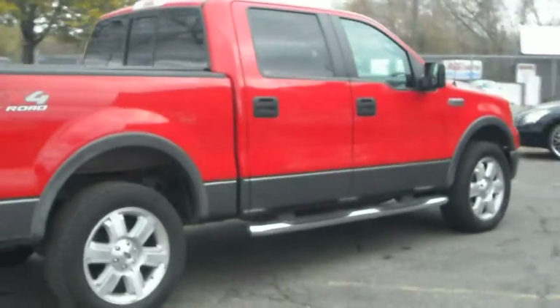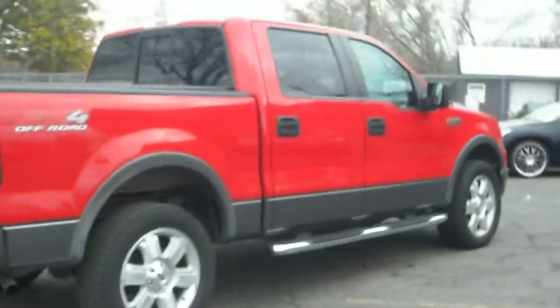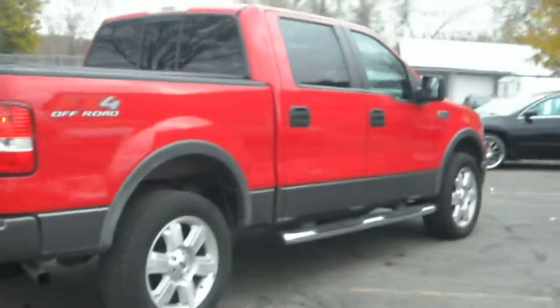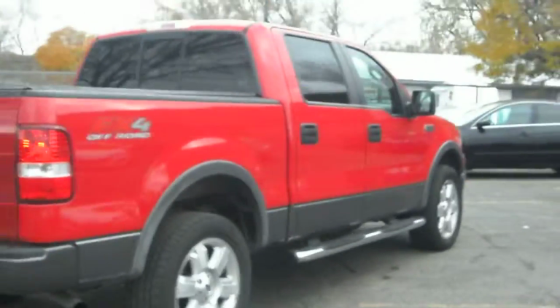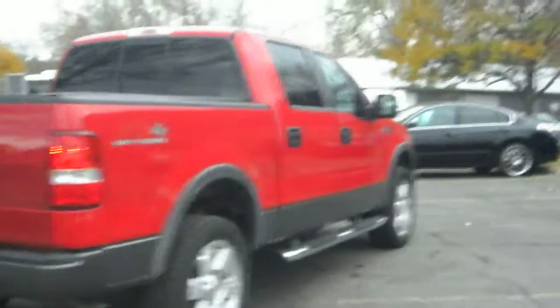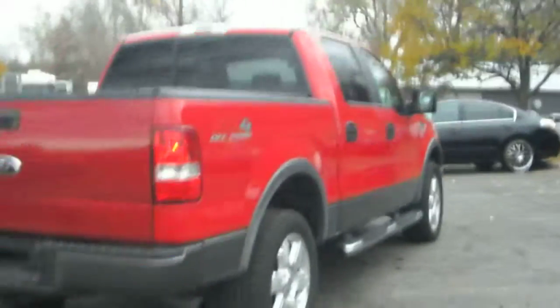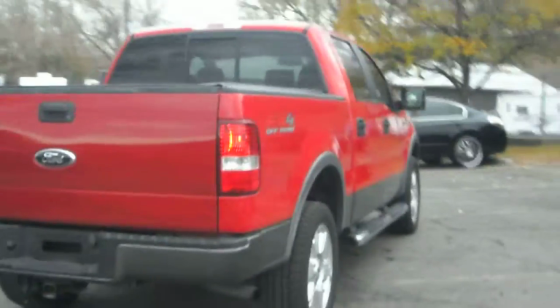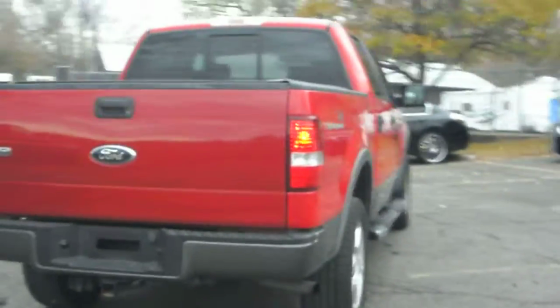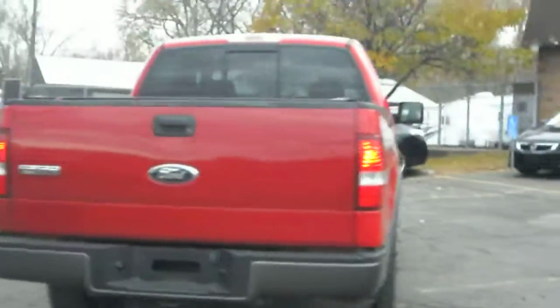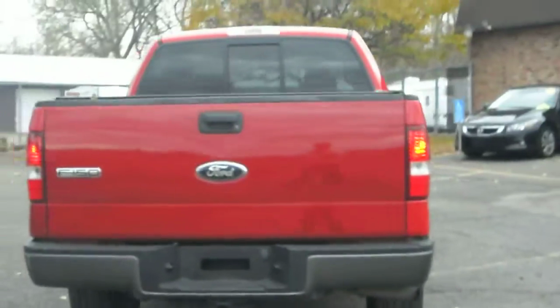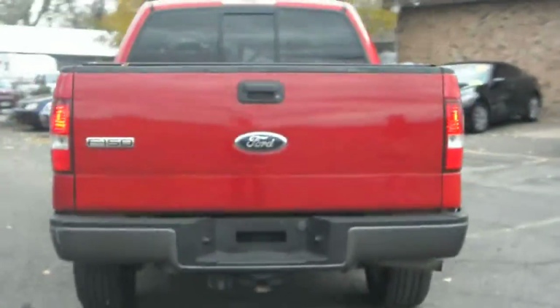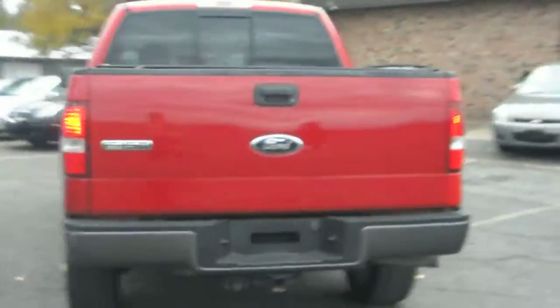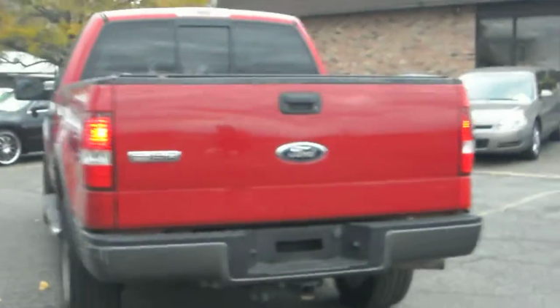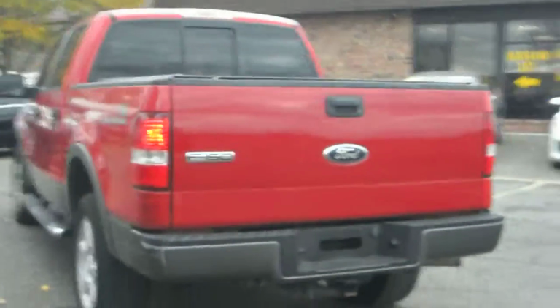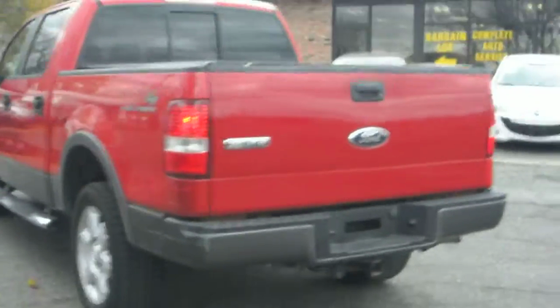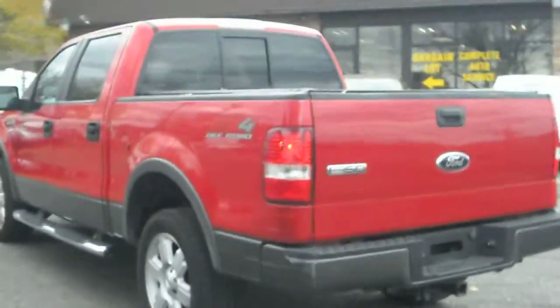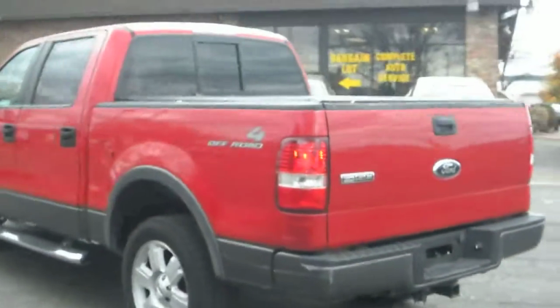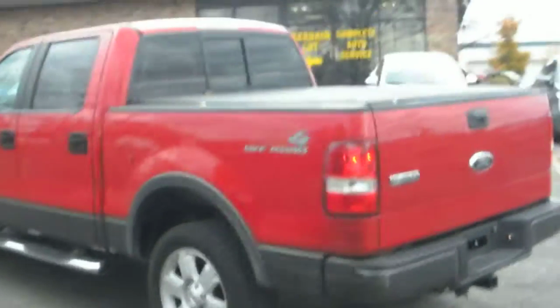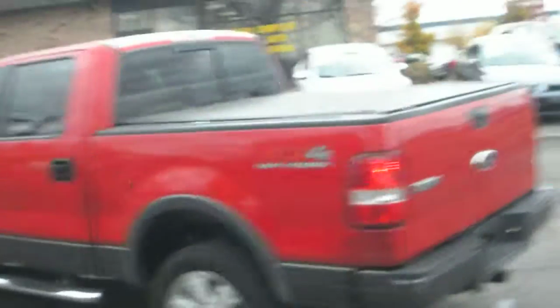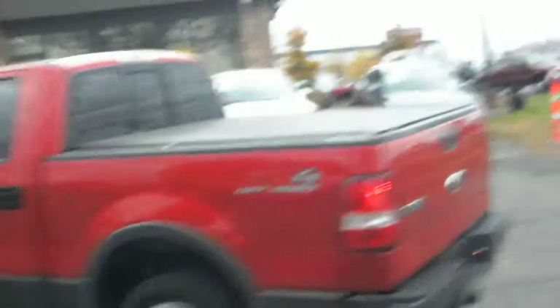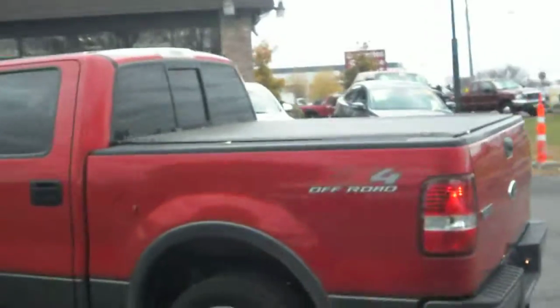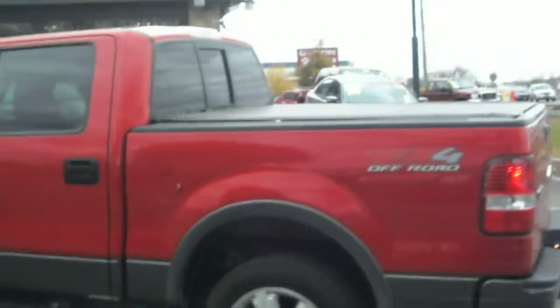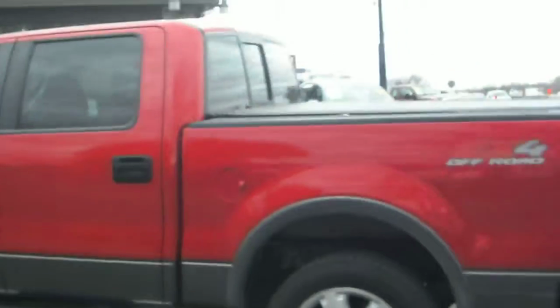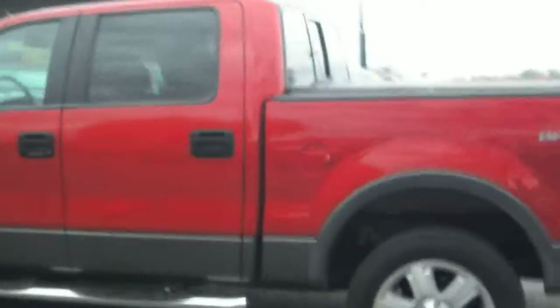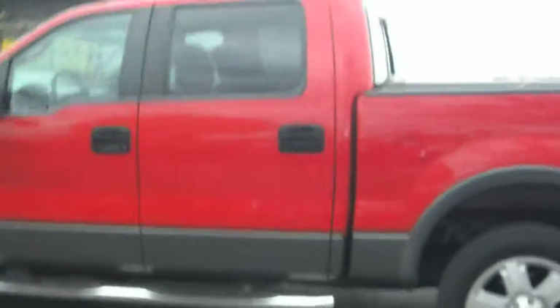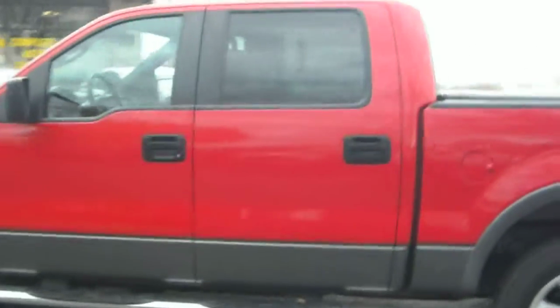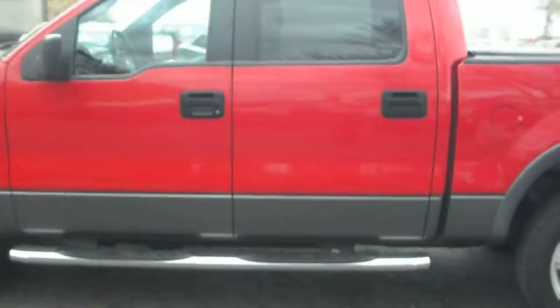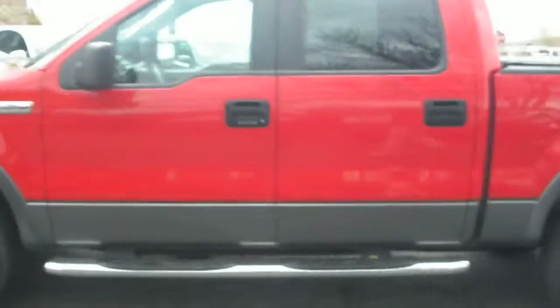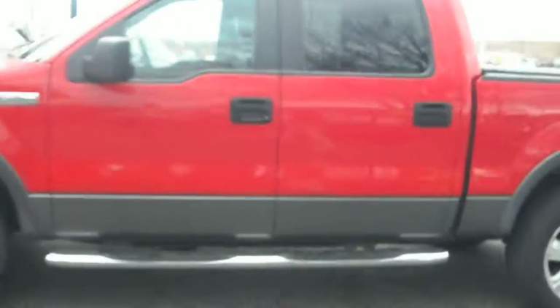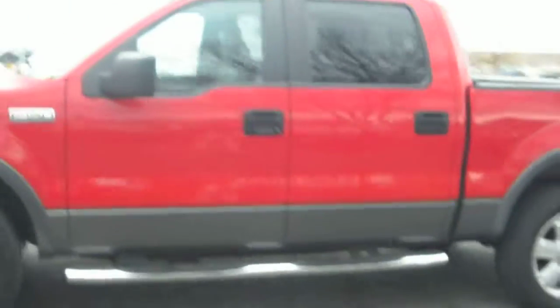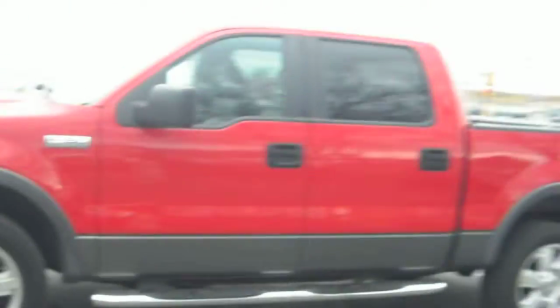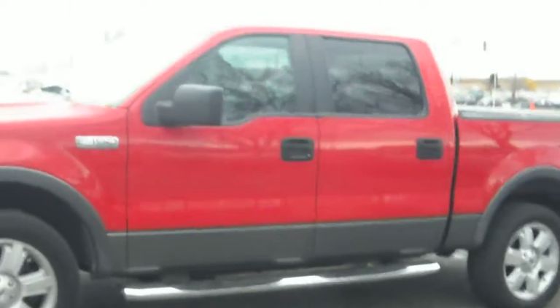It's got the two-tone color: gray on the bottom, bright red on top, with matching bumpers. It has the trailer tow package, a hard tonneau cover in the back, rear sliding glass, and chrome running boards — that's factory.